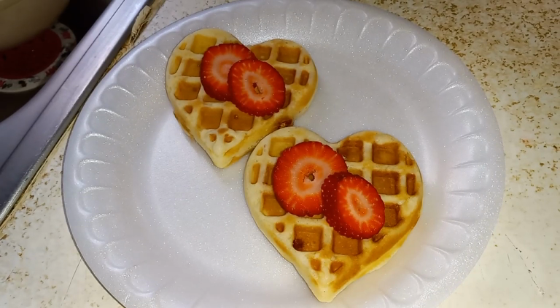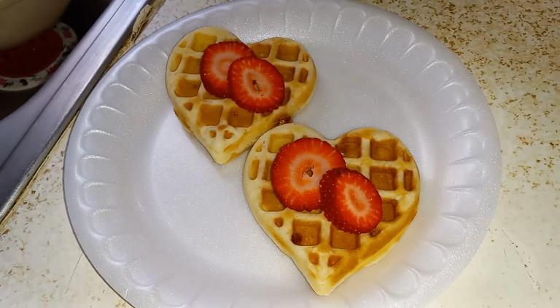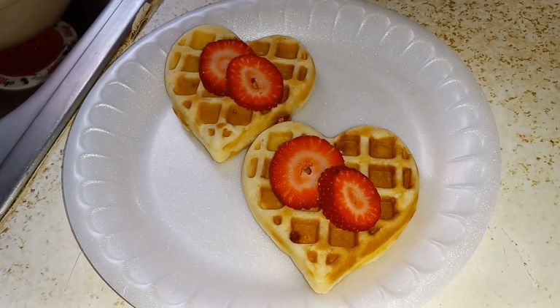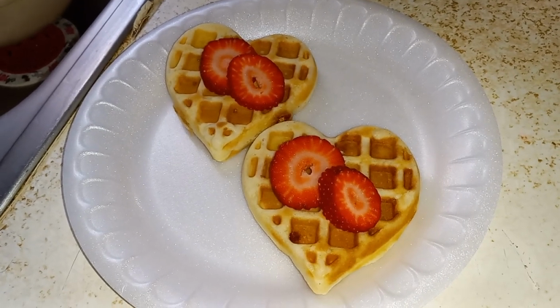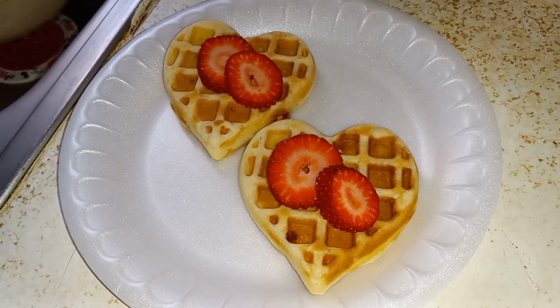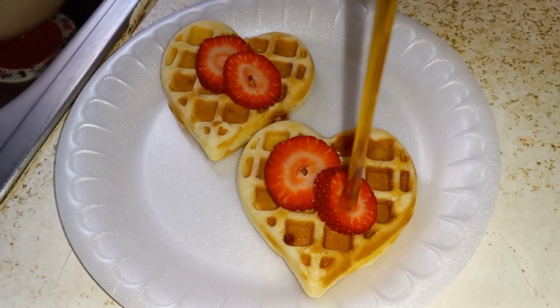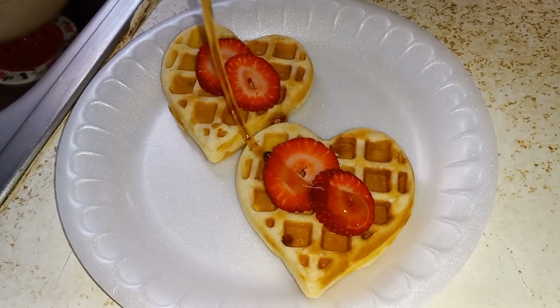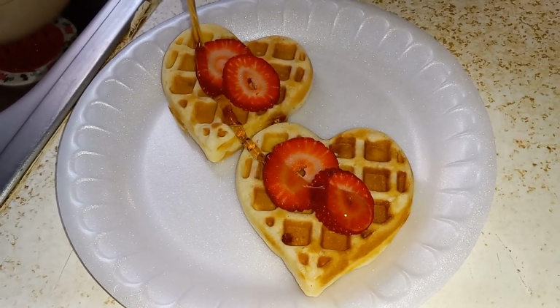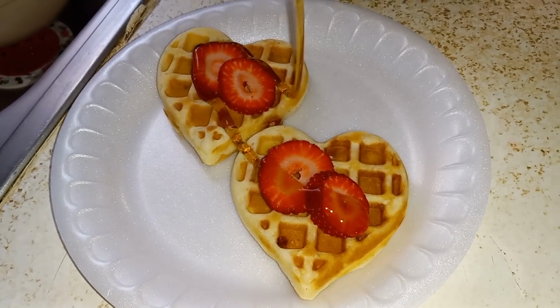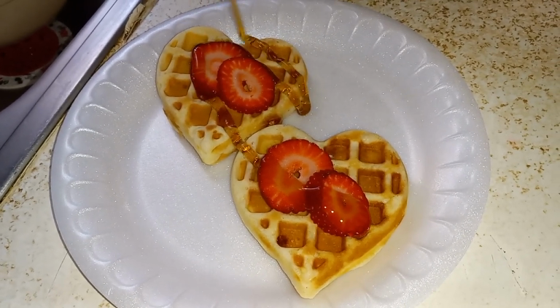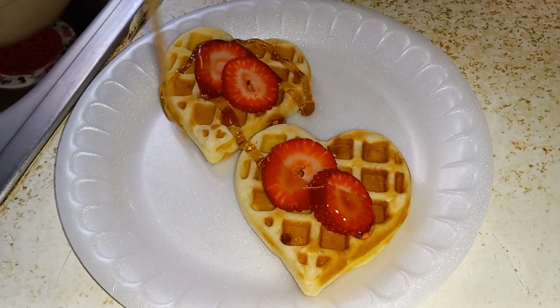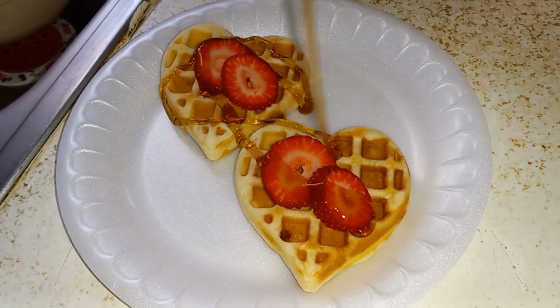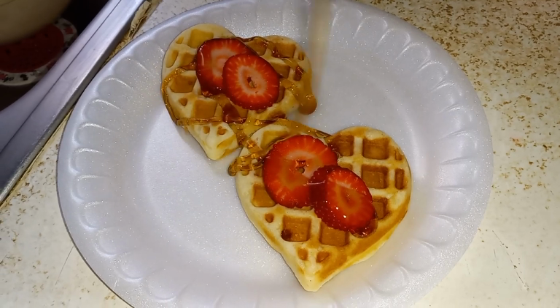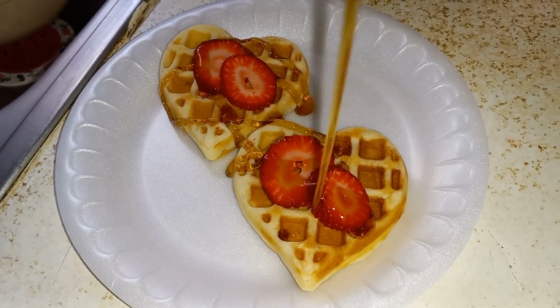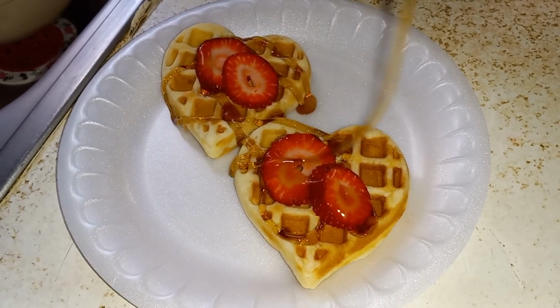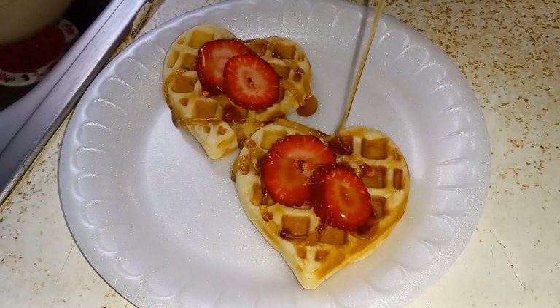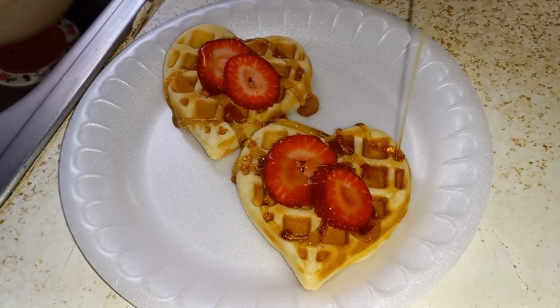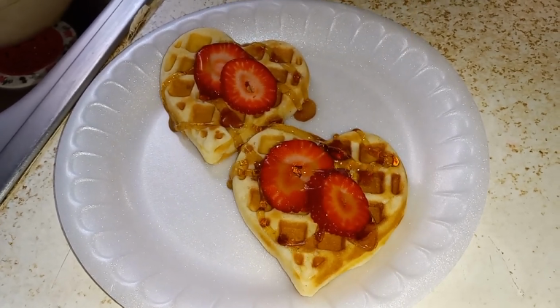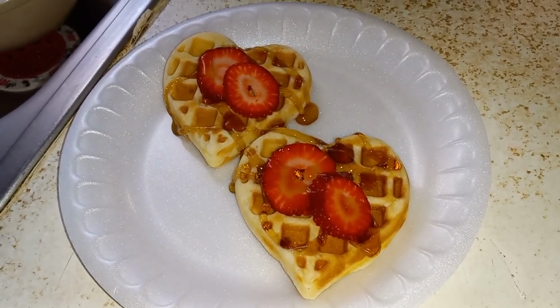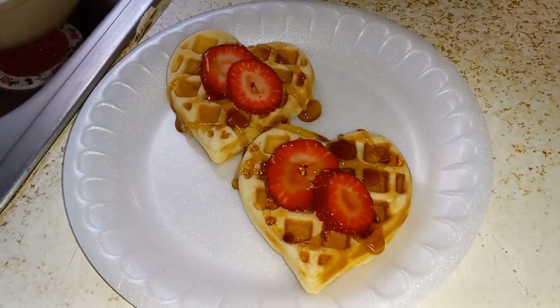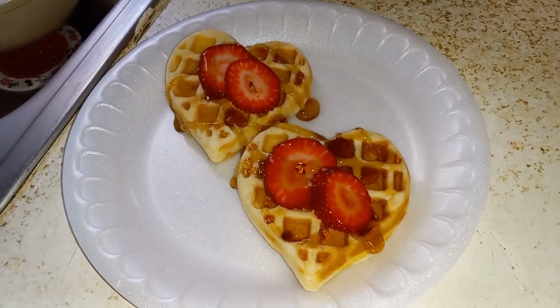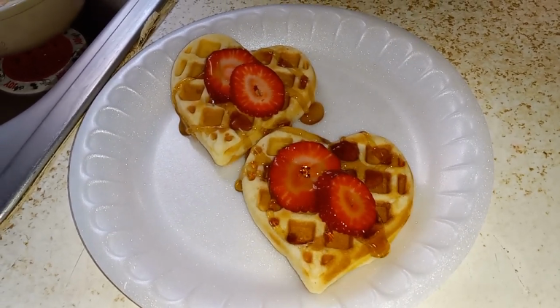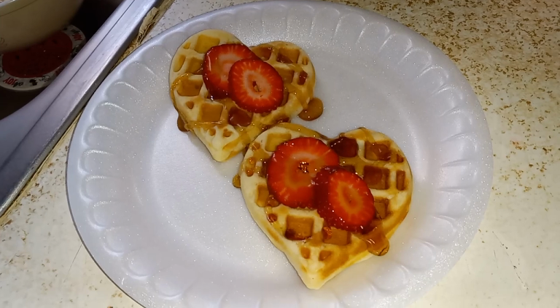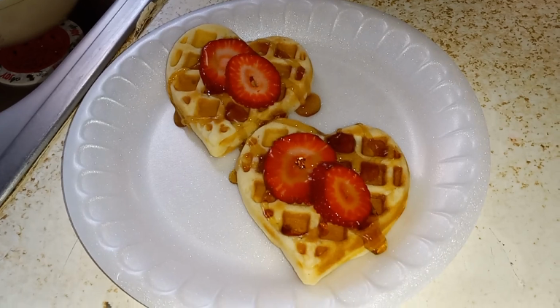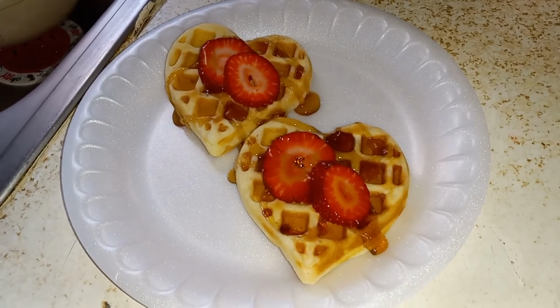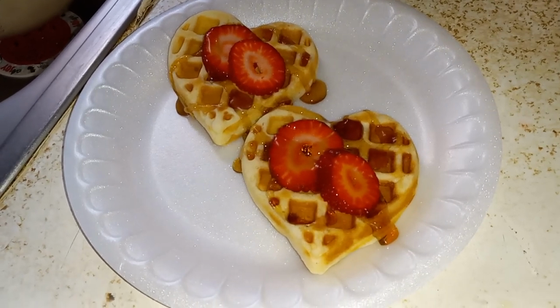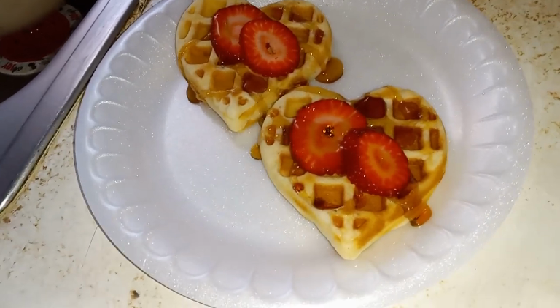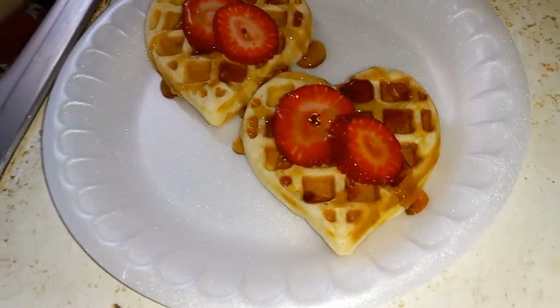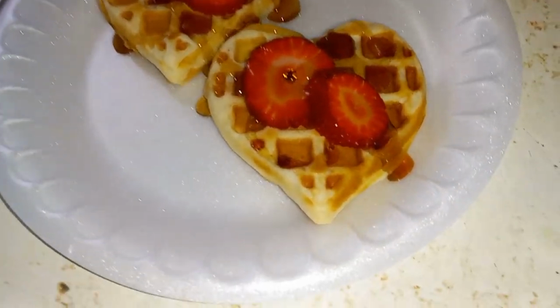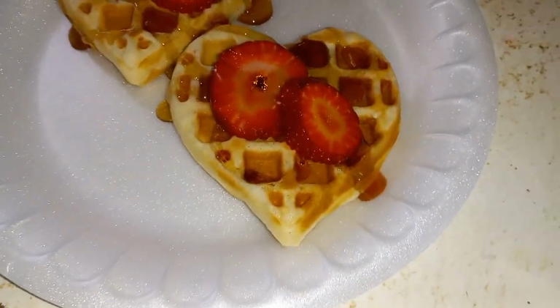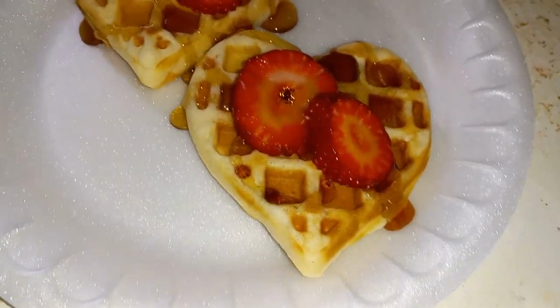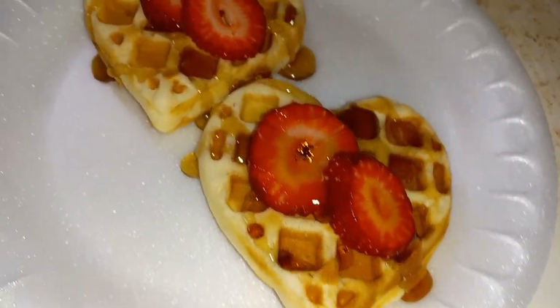Alright guys, so I decided to put some strawberries. Now I'm putting a little syrup. And that is the finished look guys for our Mini Heart waffles.